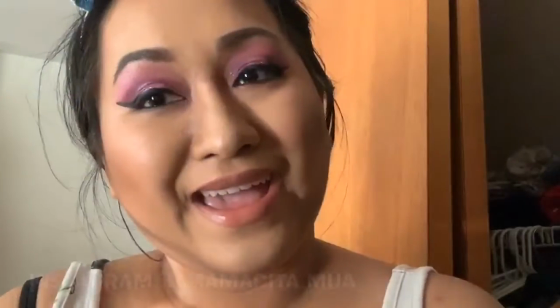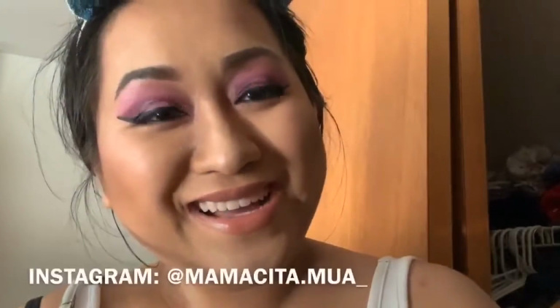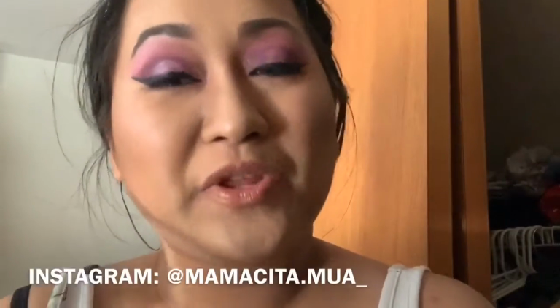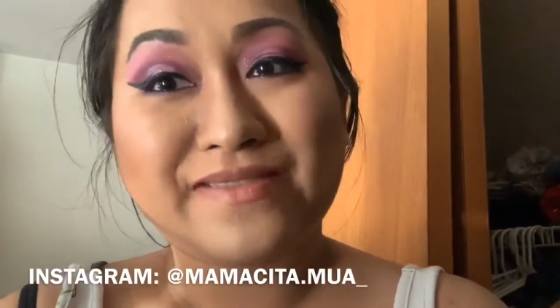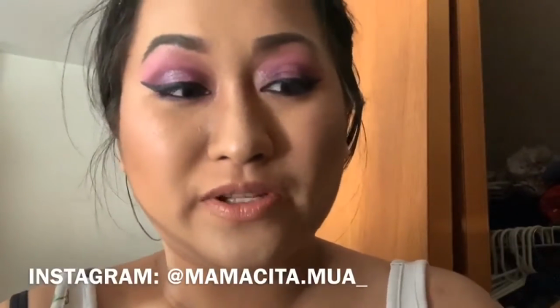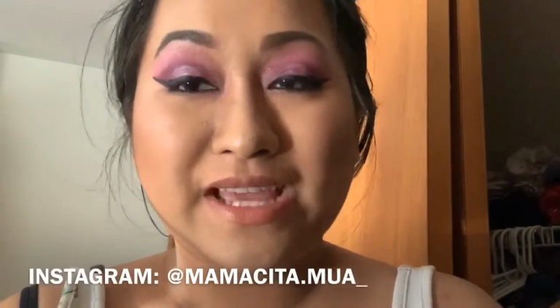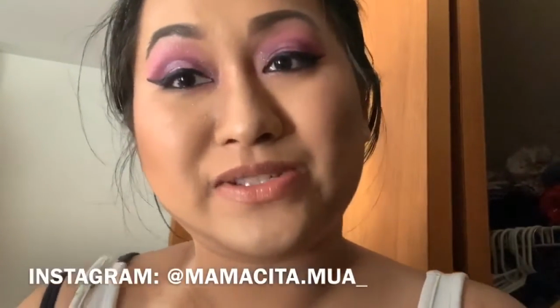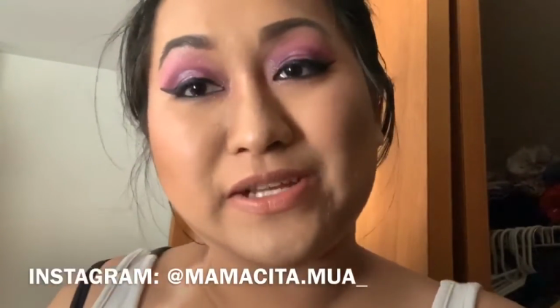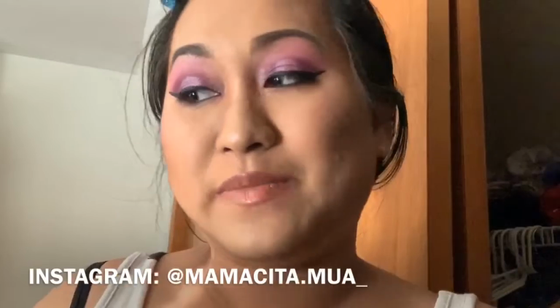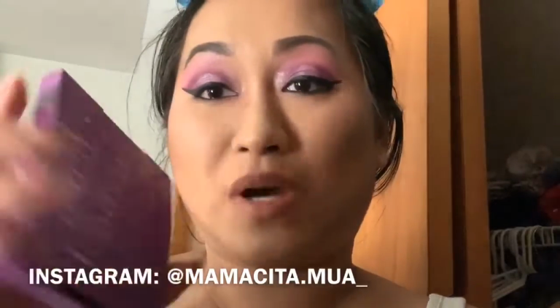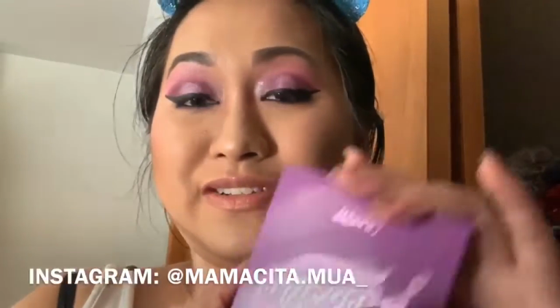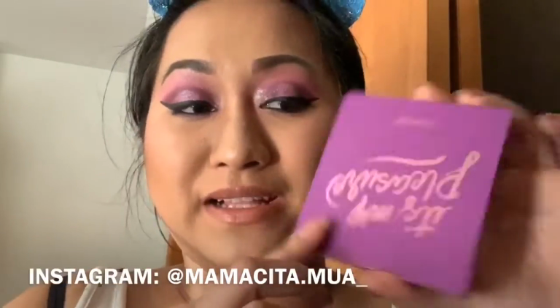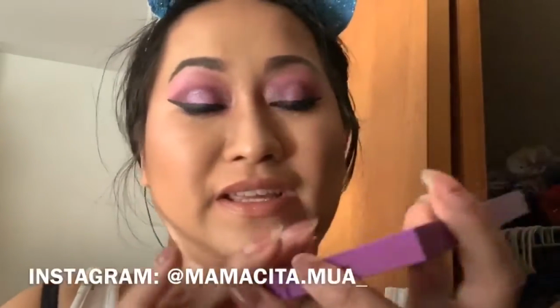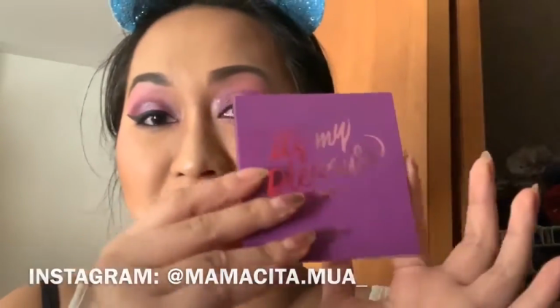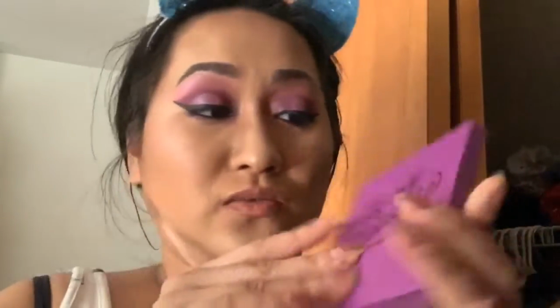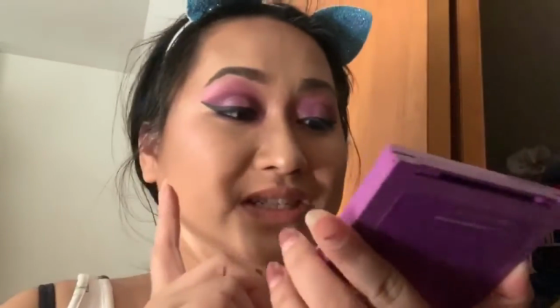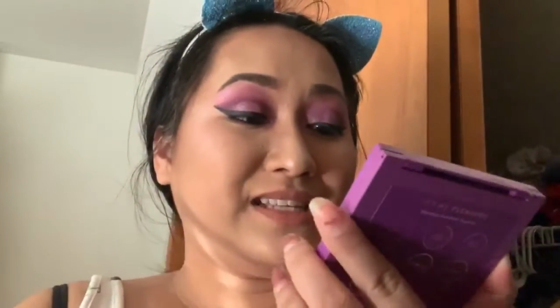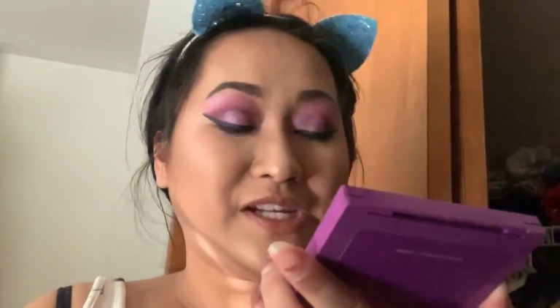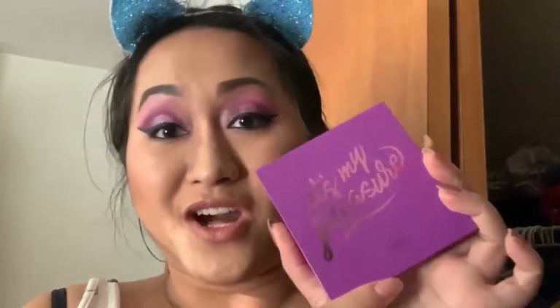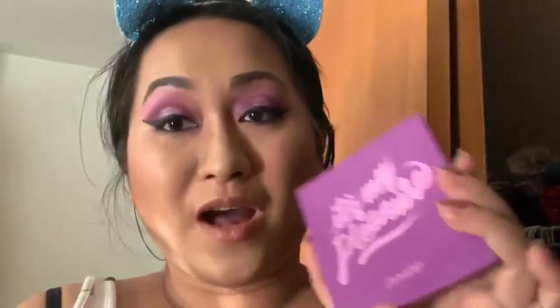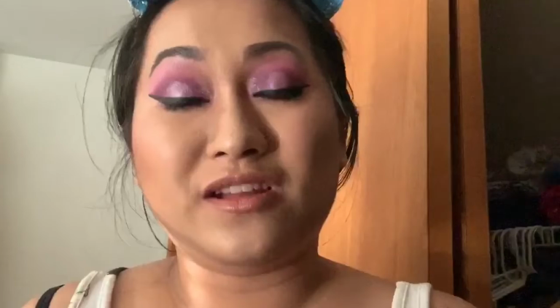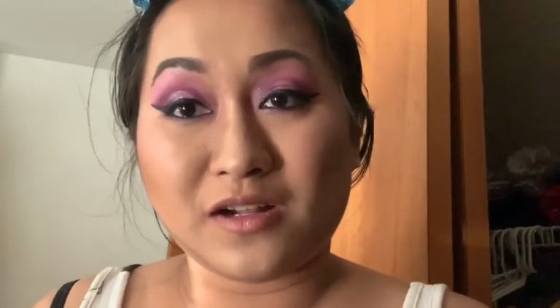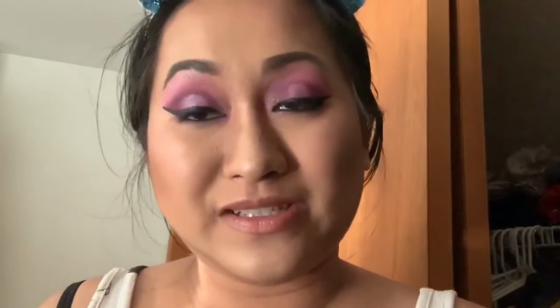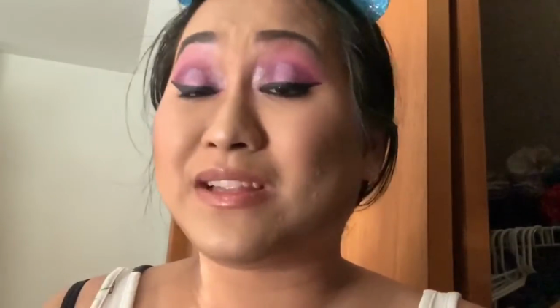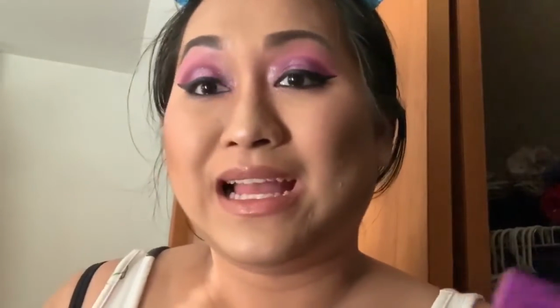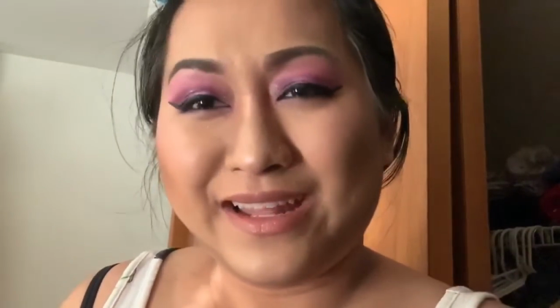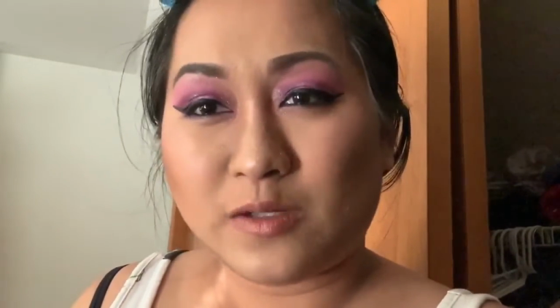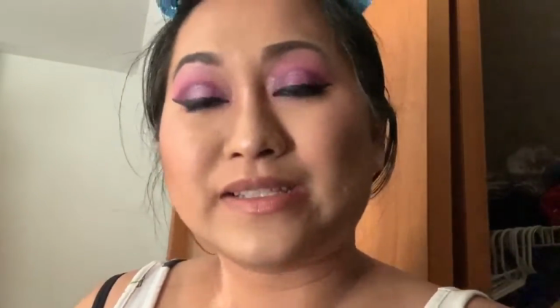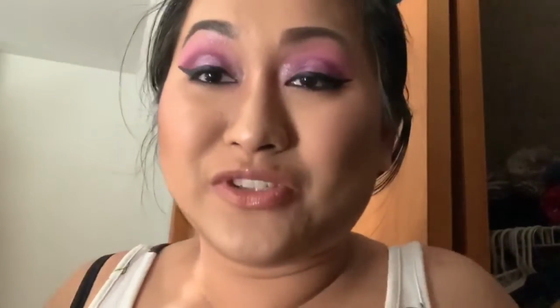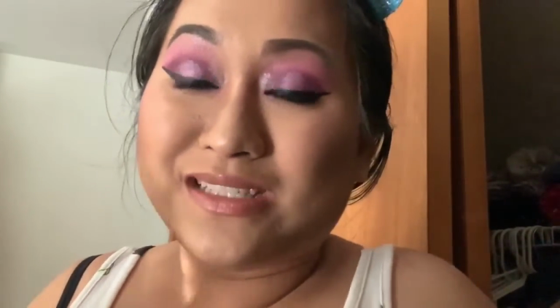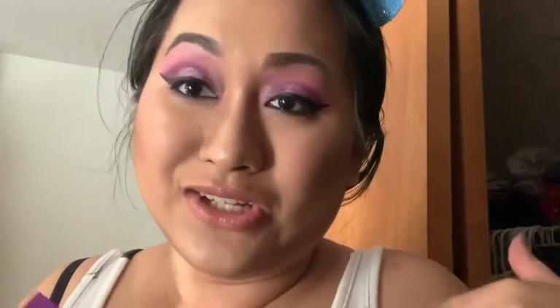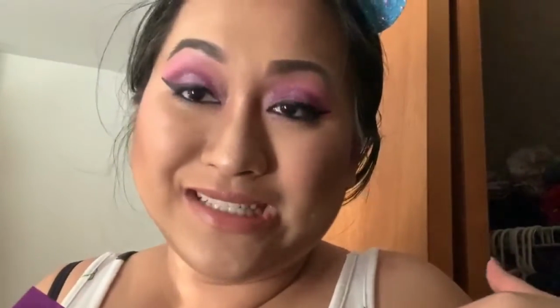Hey guys, I hope that you are having a wonderful day. So today's video is going to be a swatch on this palette right here, which is It's My Pleasure by ColourPop. I've been loving ColourPop recently, I've been getting a lot of their palettes and I'm going to show you guys a look on this.